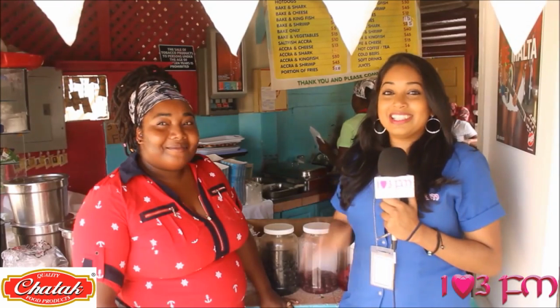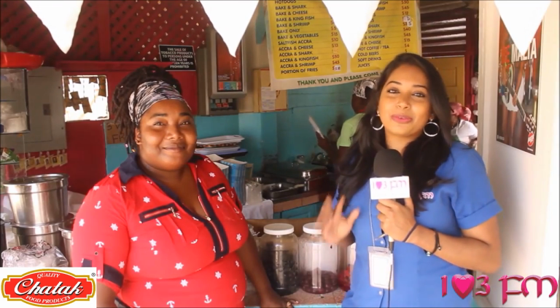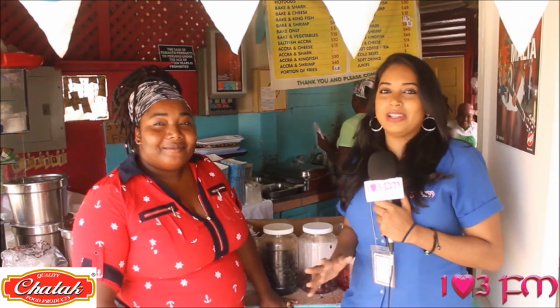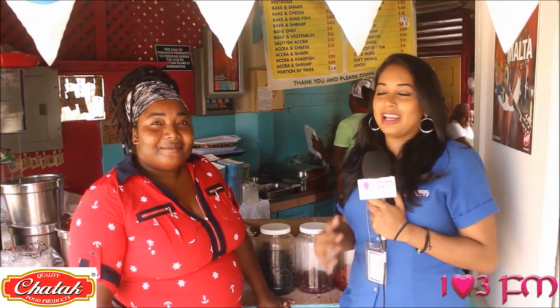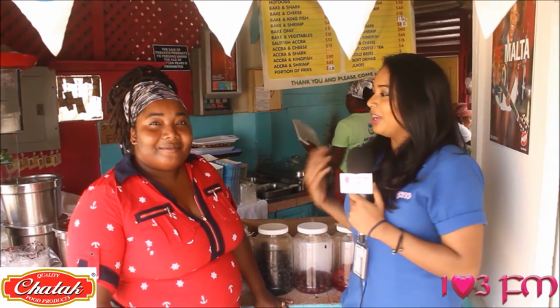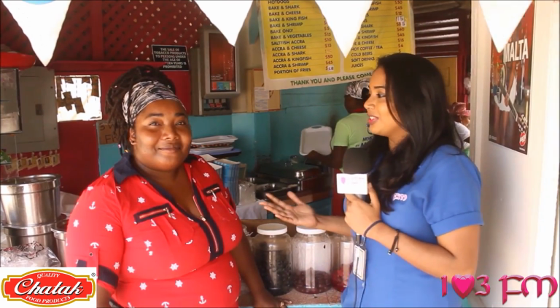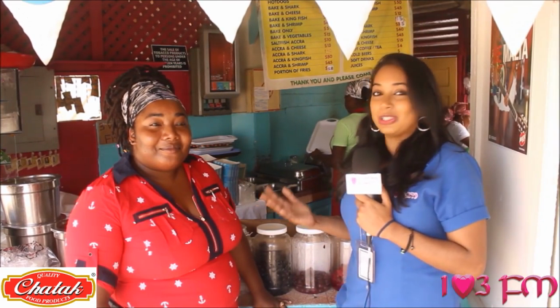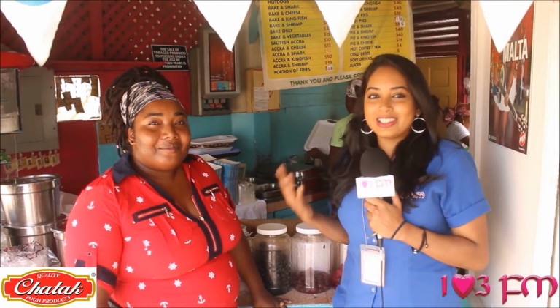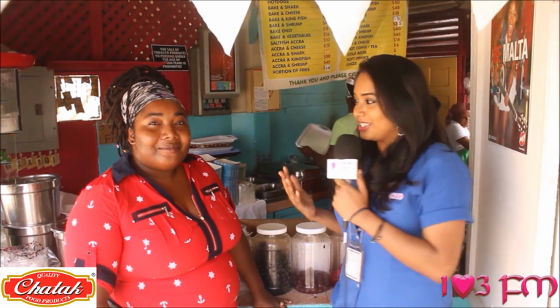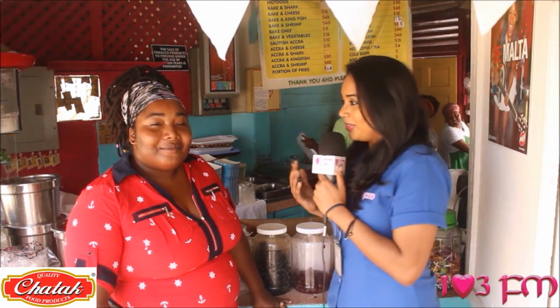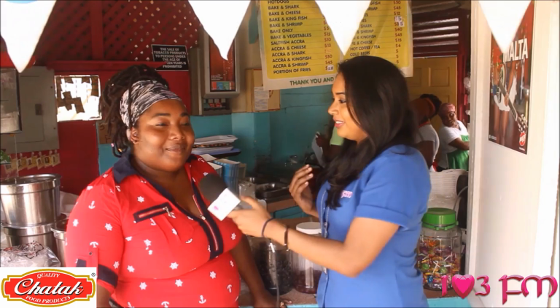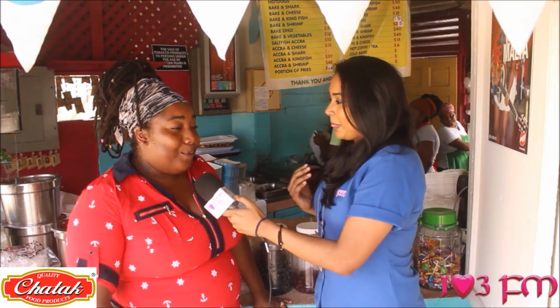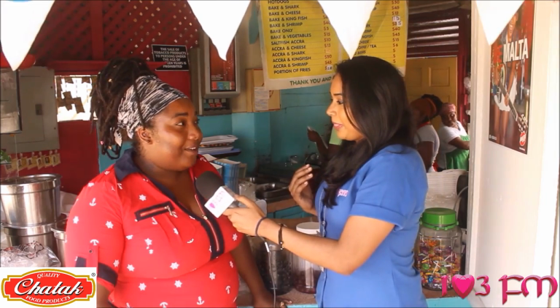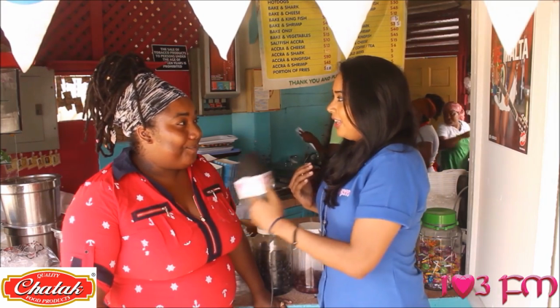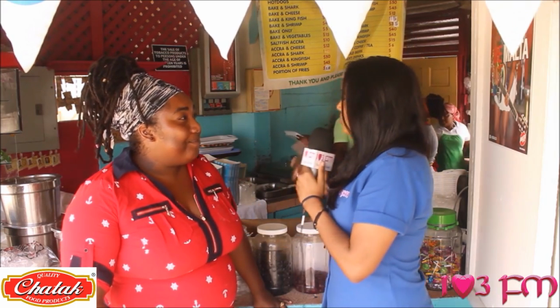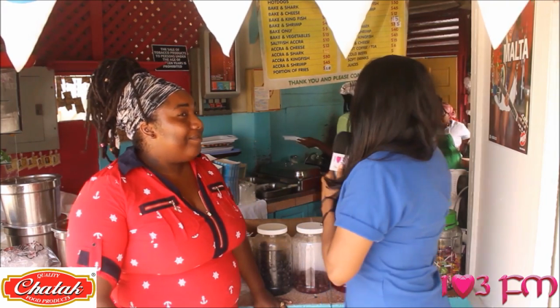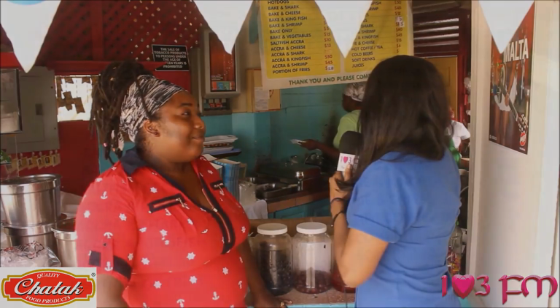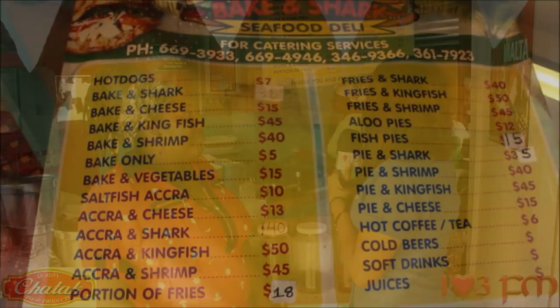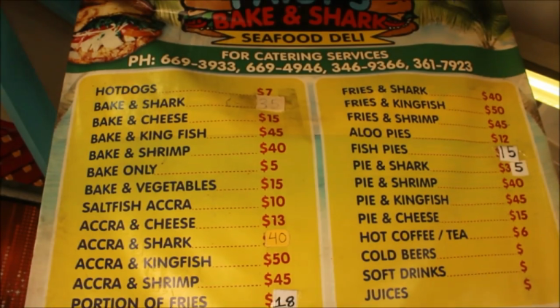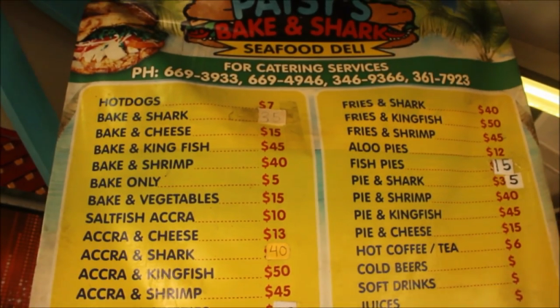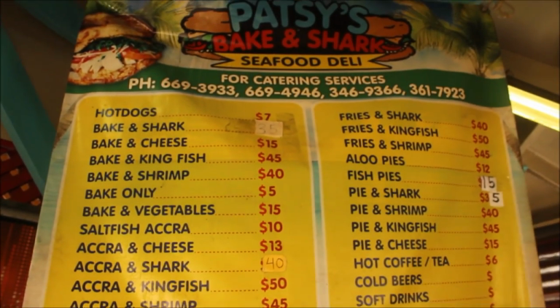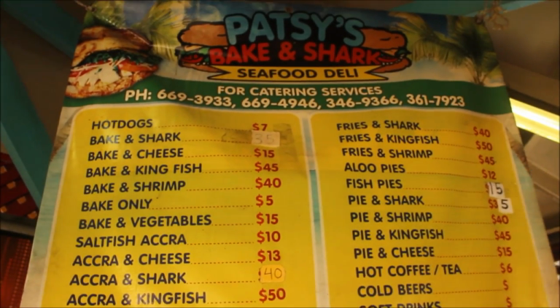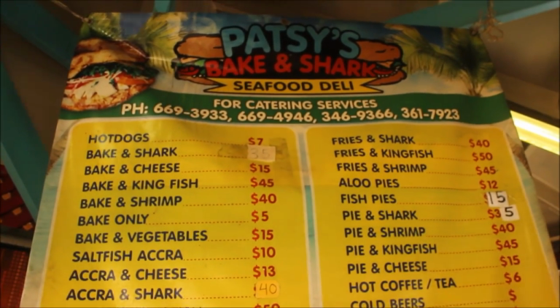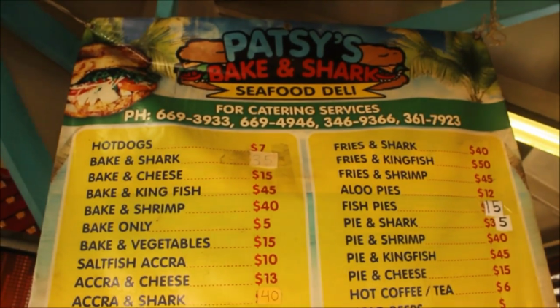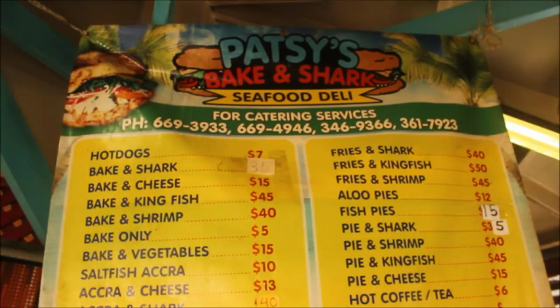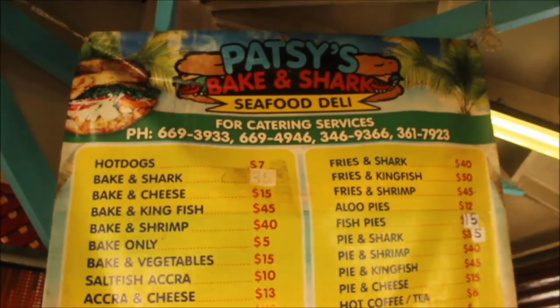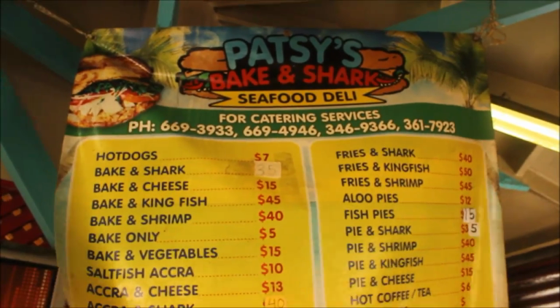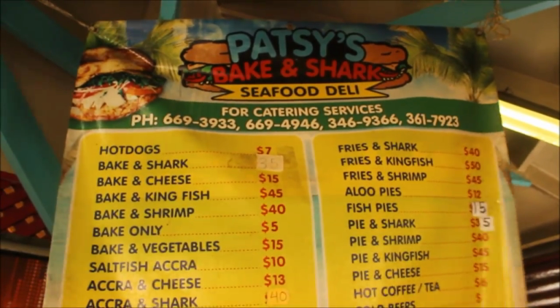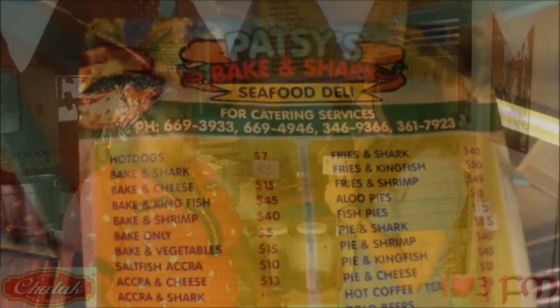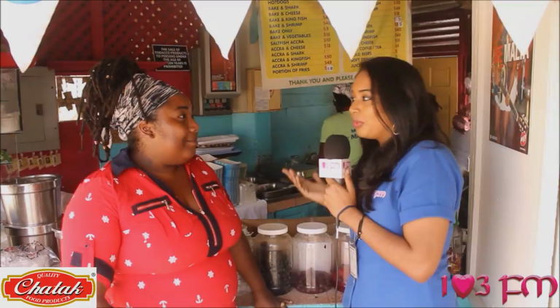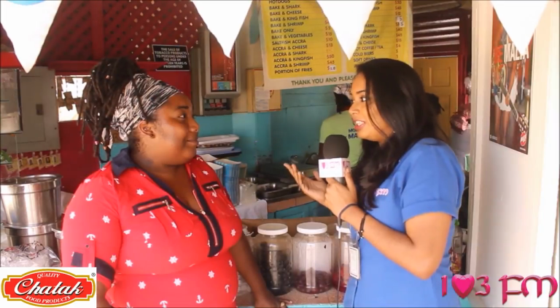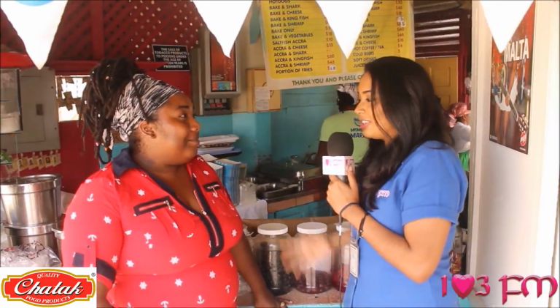Patsy is a real person and we're here with her daughter, Tracy. Tracy, how are you today? I'm okay. Now, I was just looking at your menu — Bake and Shark is at the top of the menu, but also a lot of options for people who may not want to eat shark.